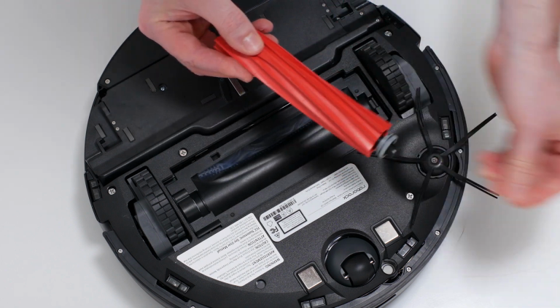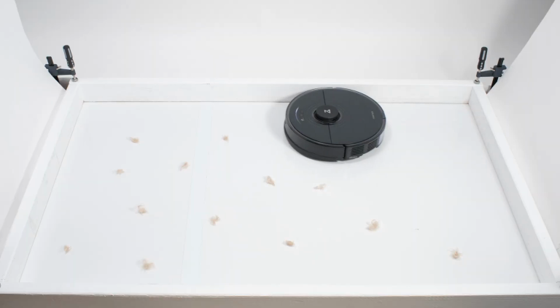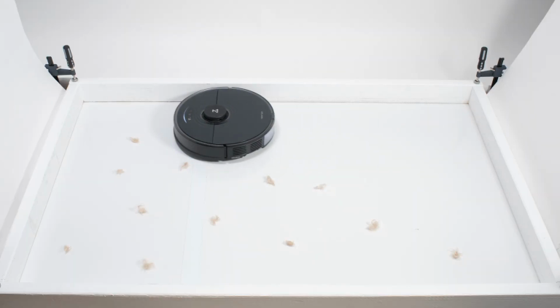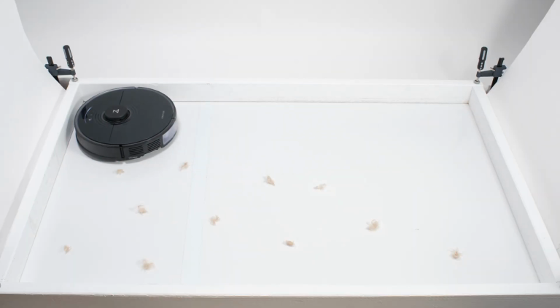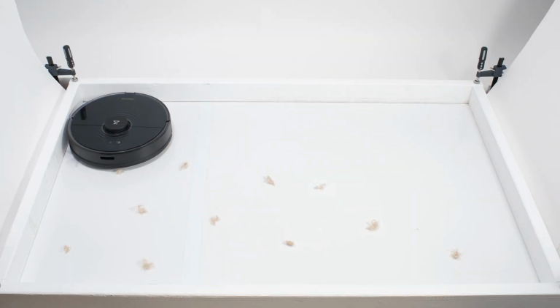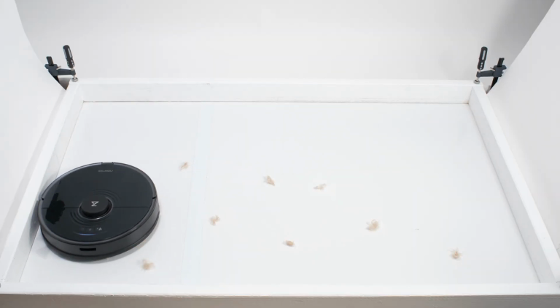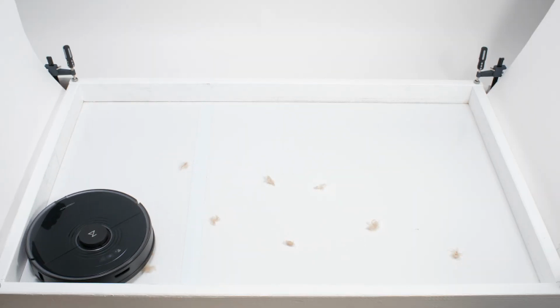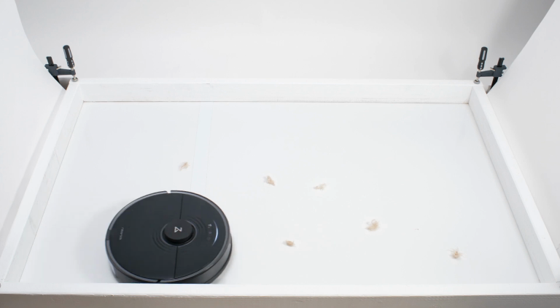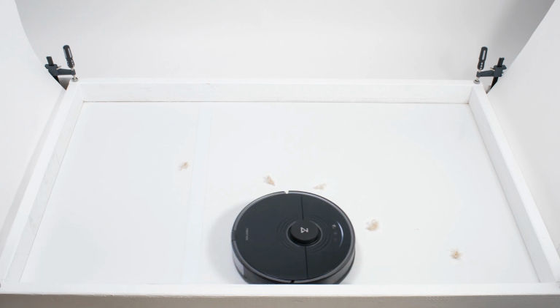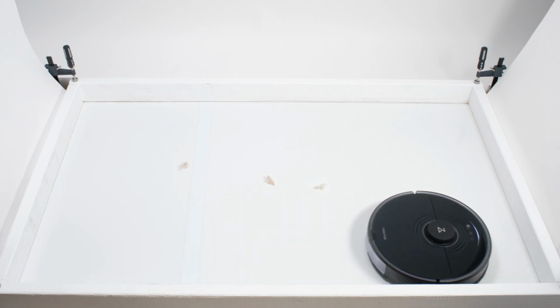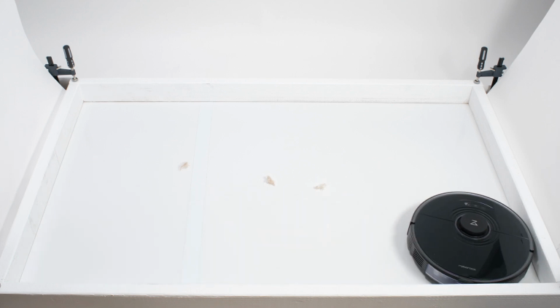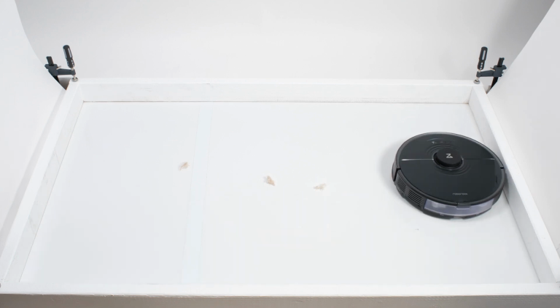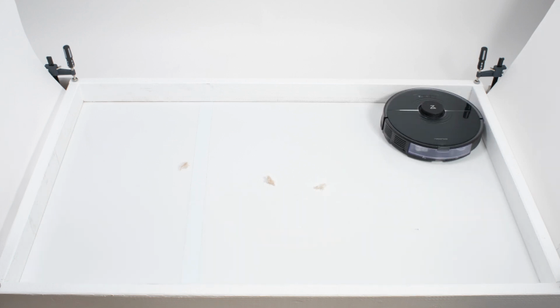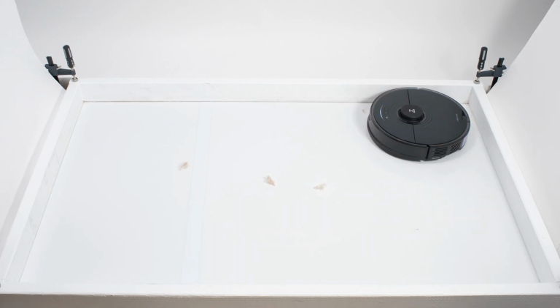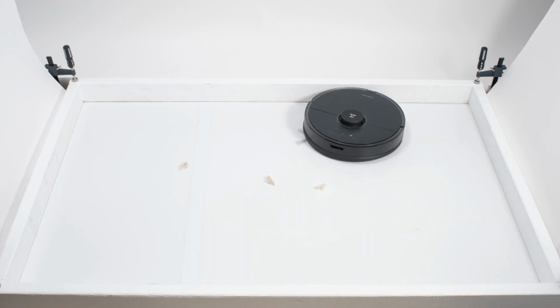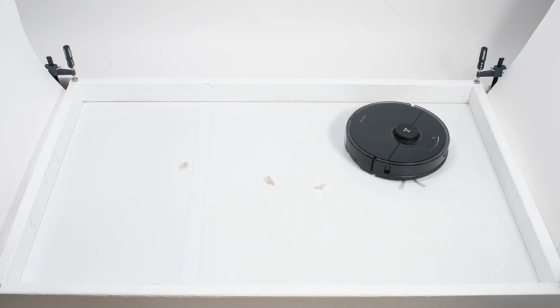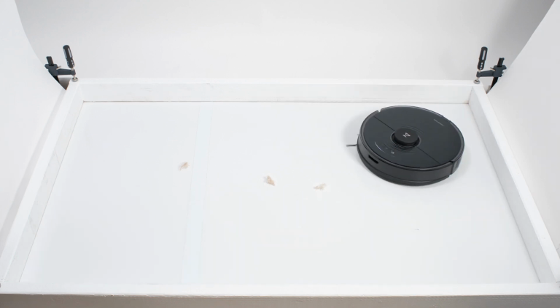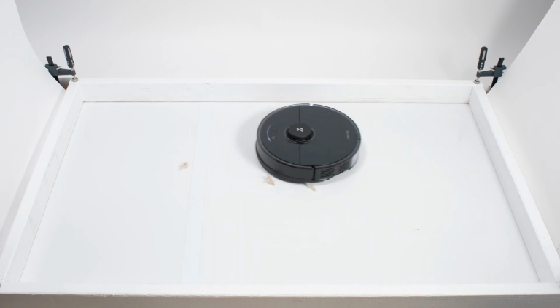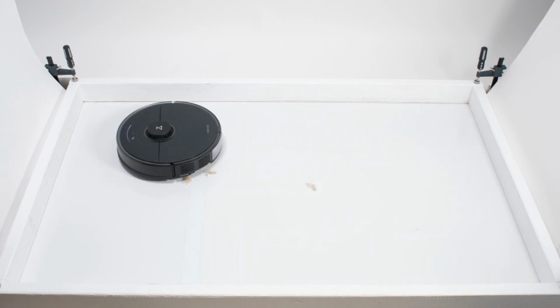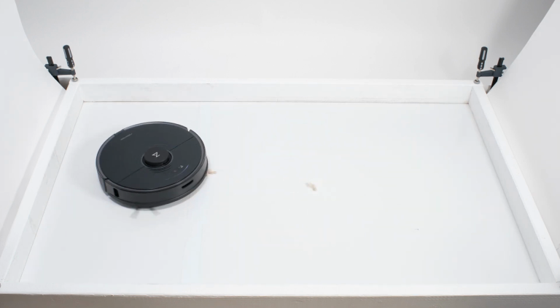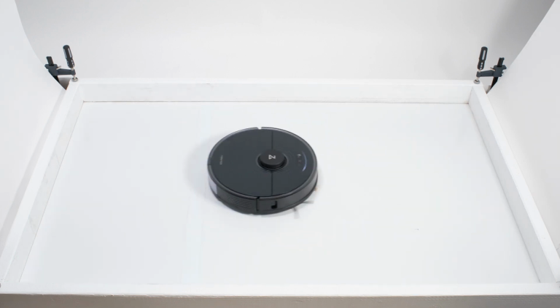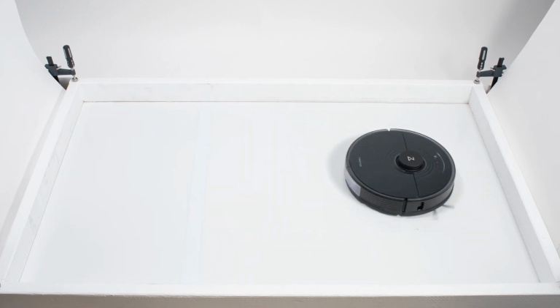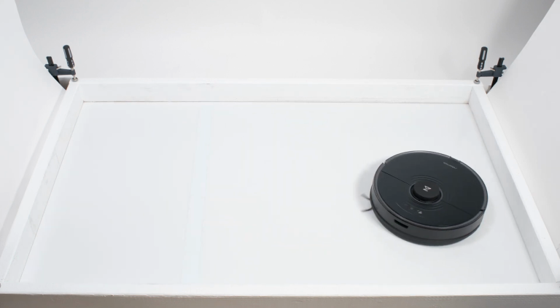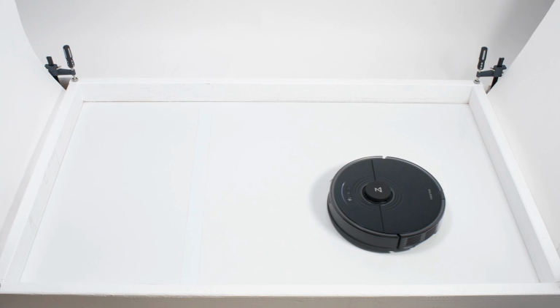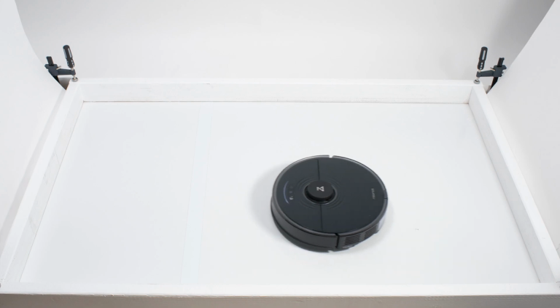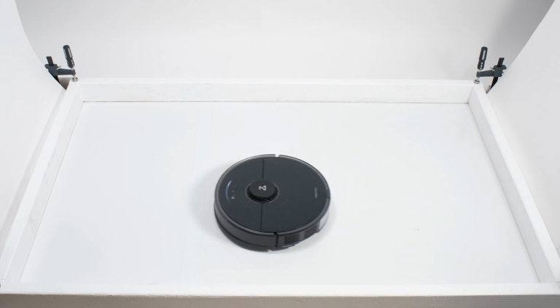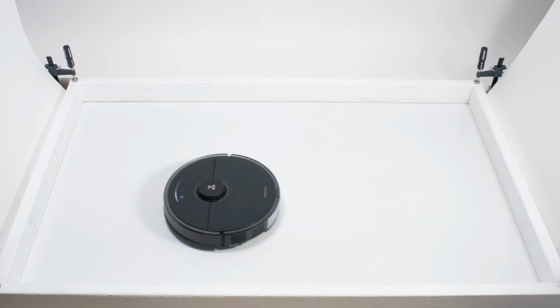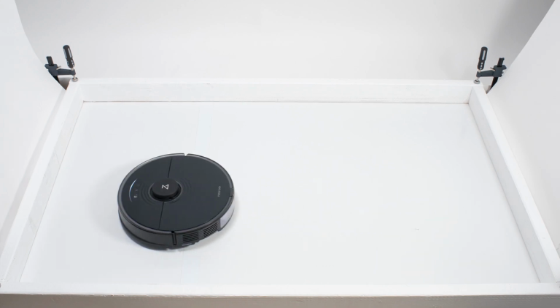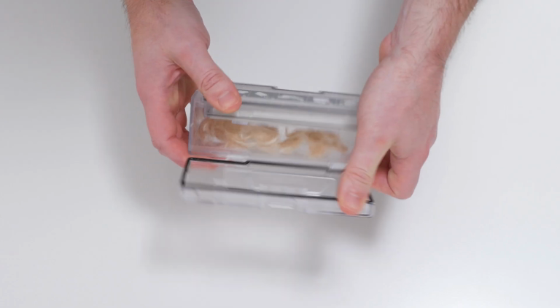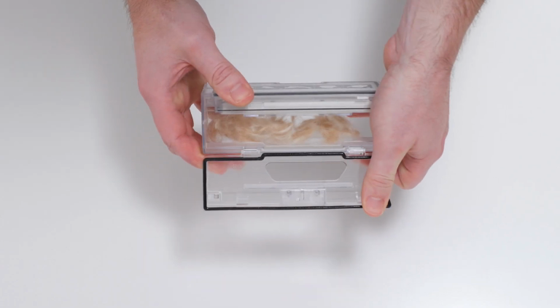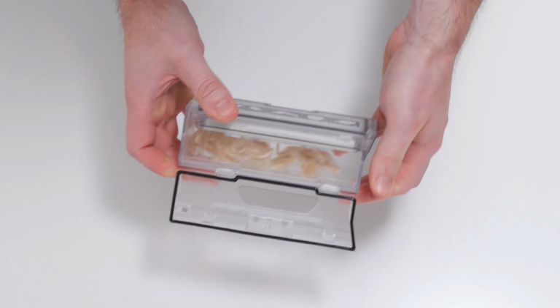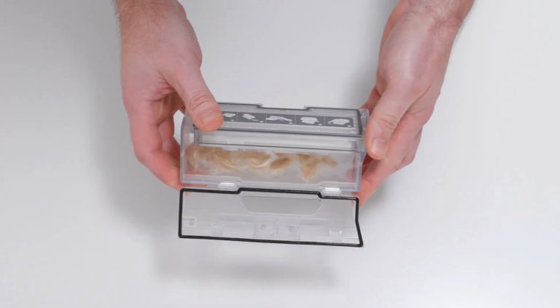In our pet hair pickup test, the S7 once again performed much the same as earlier models. It picked up and collected all of the shorter pet hair used for this test in its dustbin without issue.